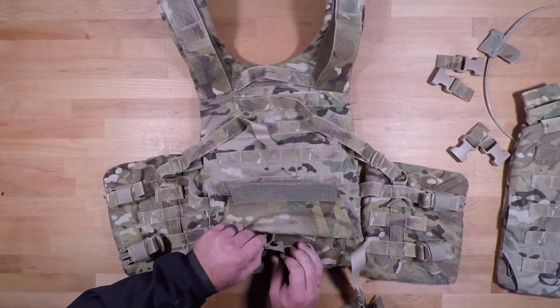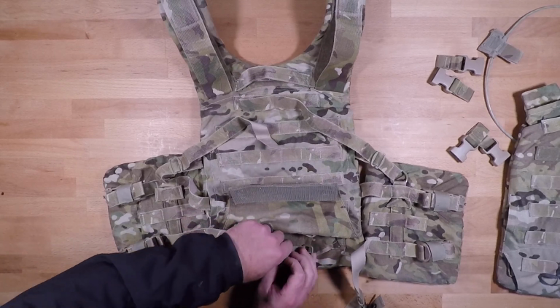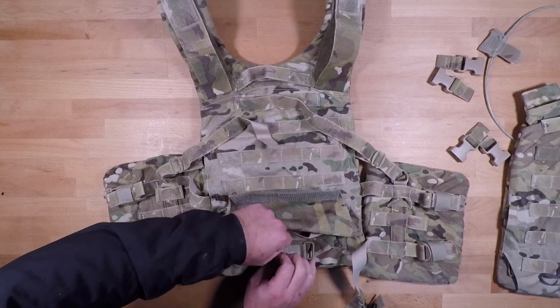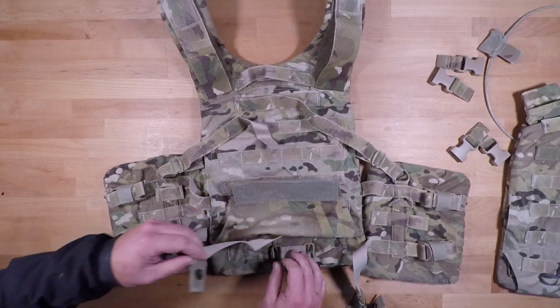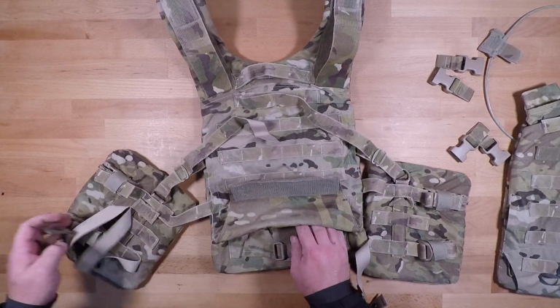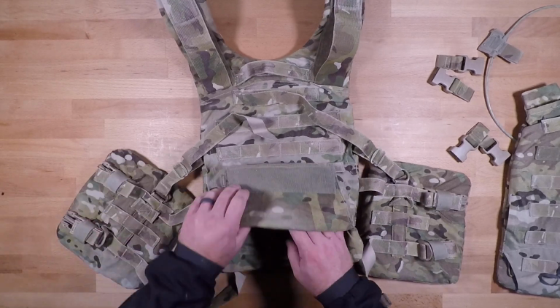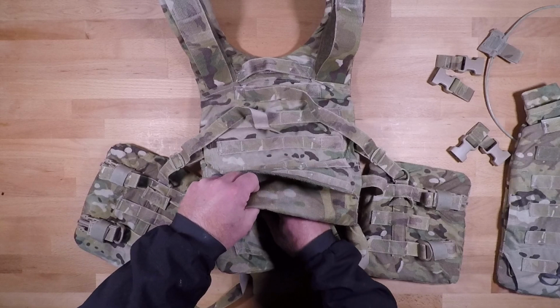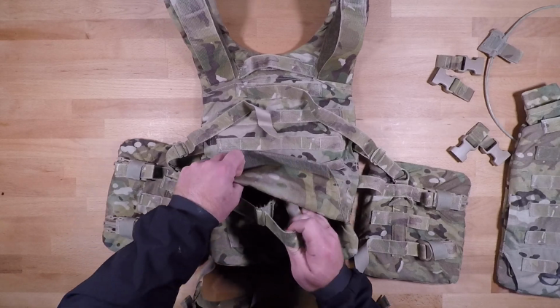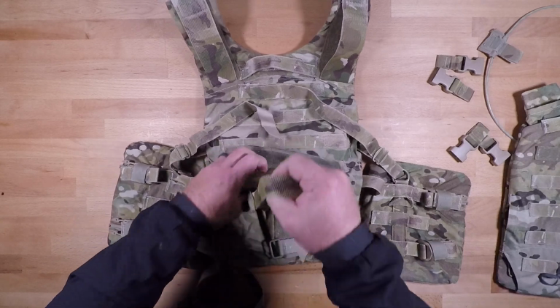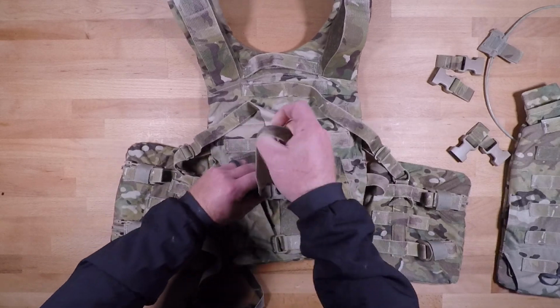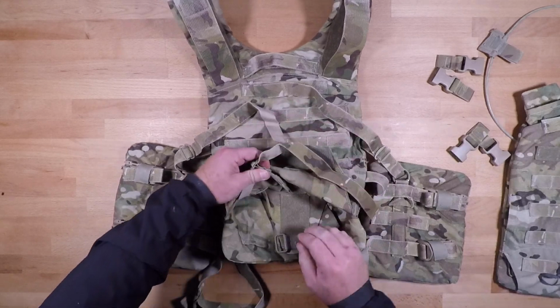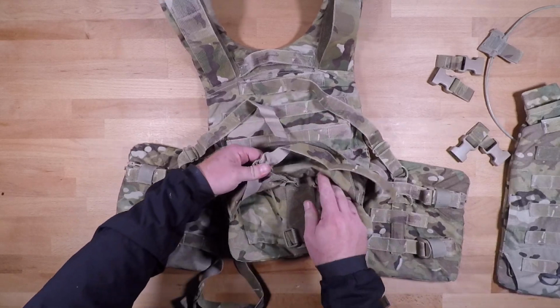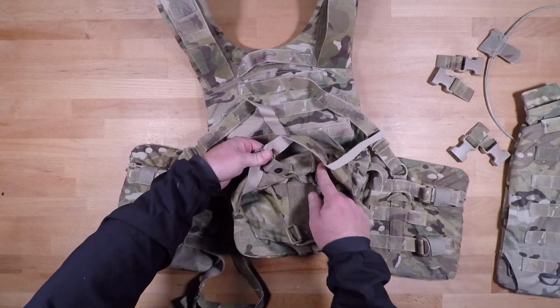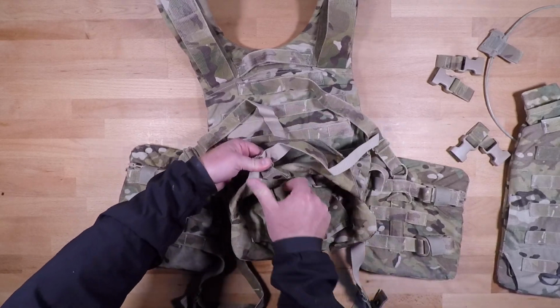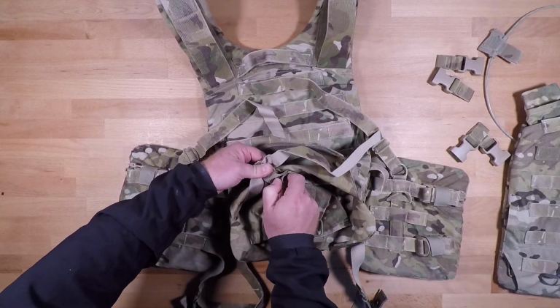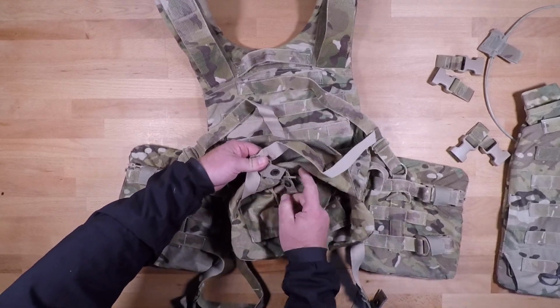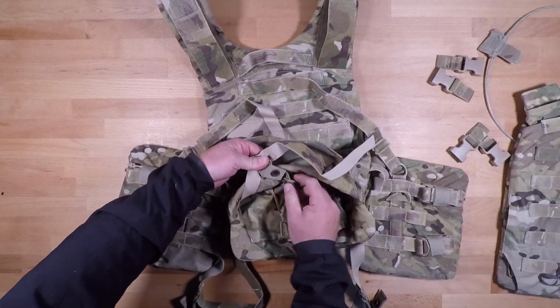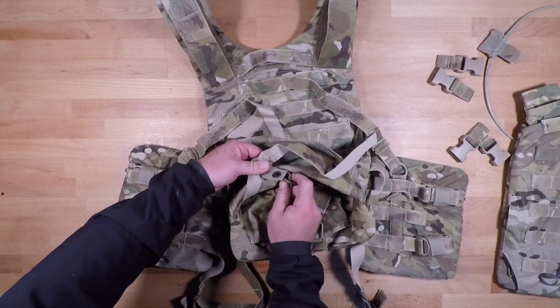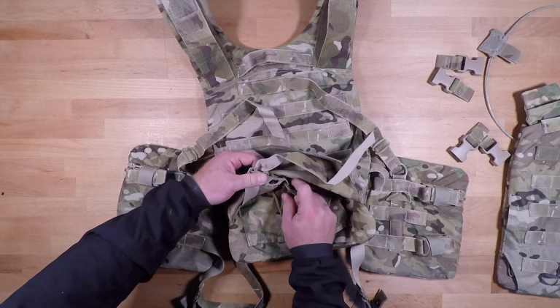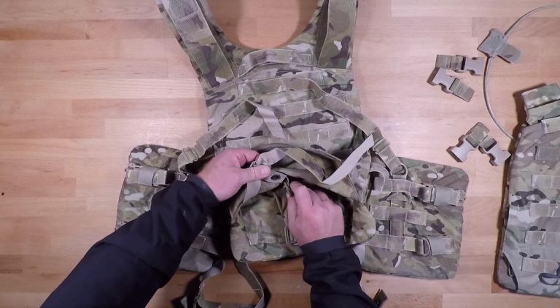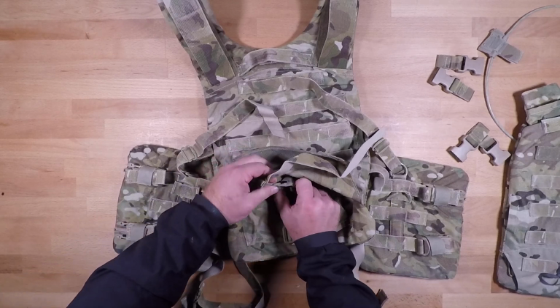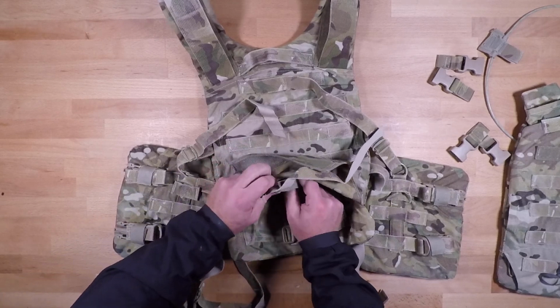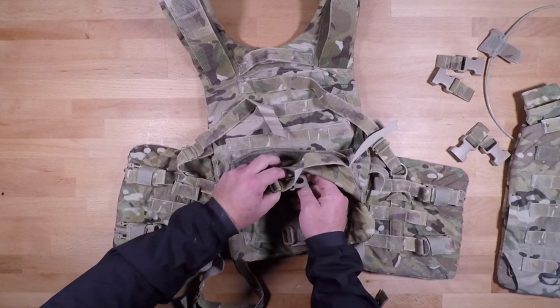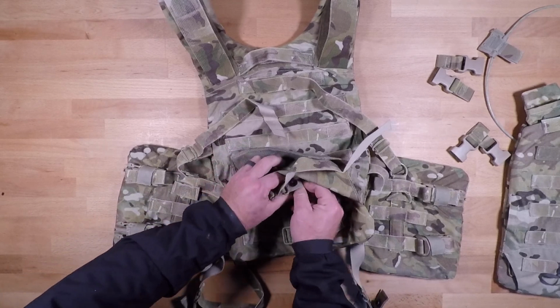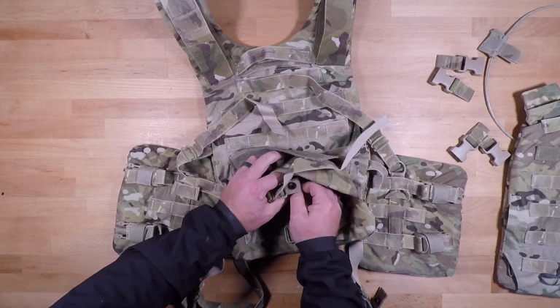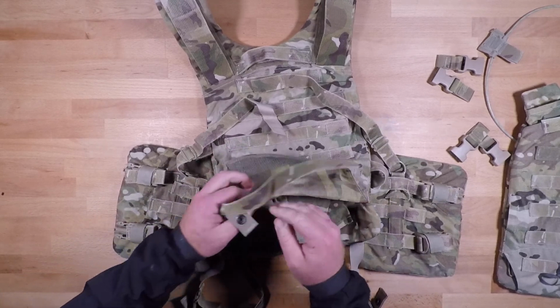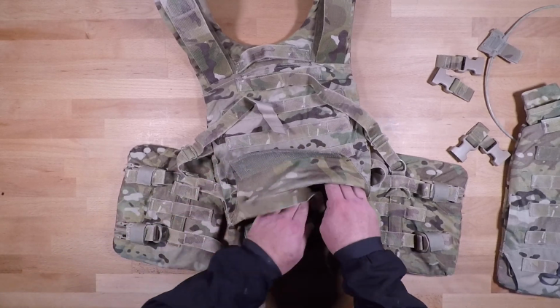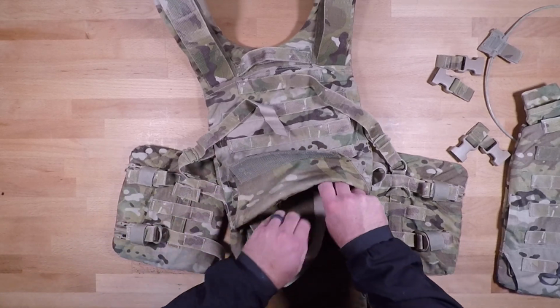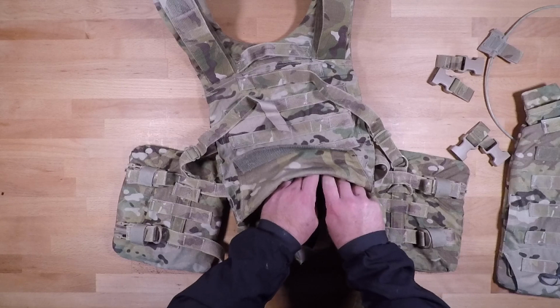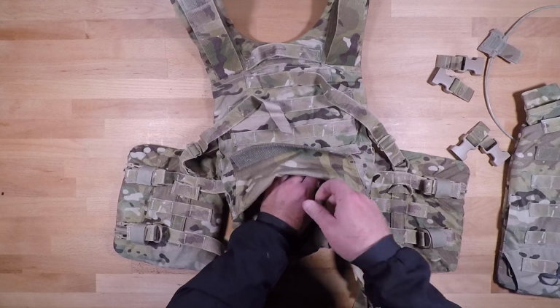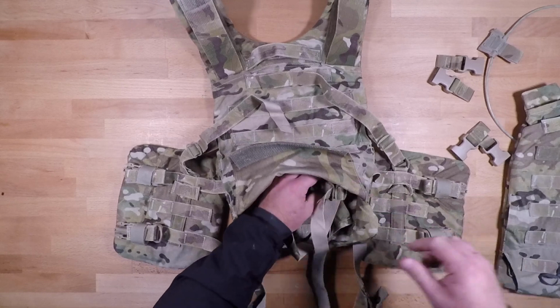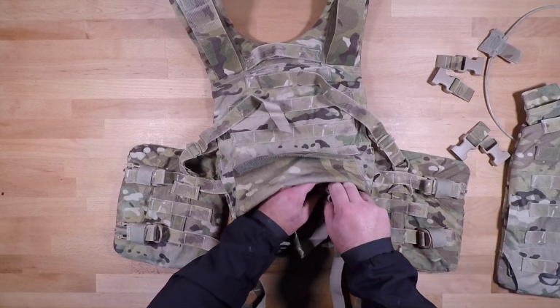You can see what they look like — they have this little square loop and it's just going to come undone from there. There are six in total: three on the left, three on the right.